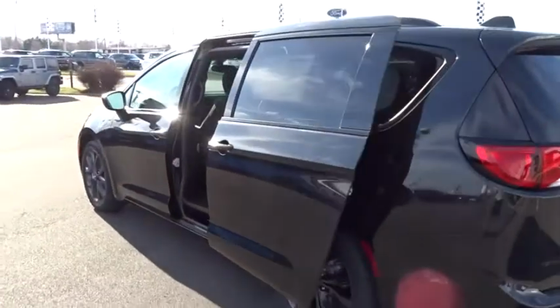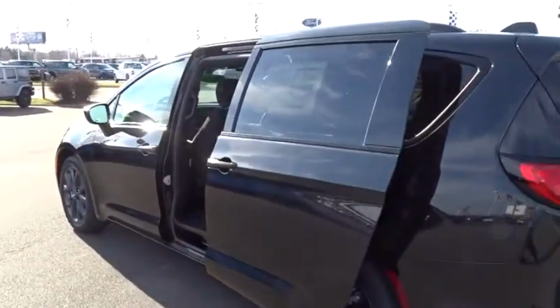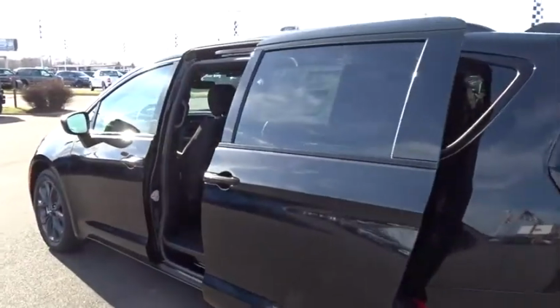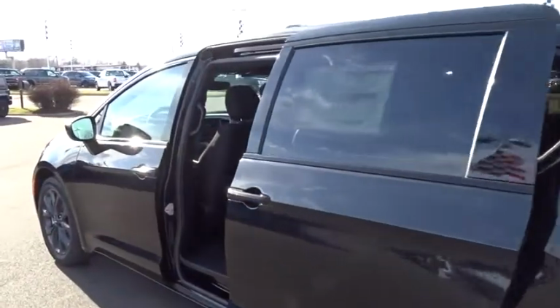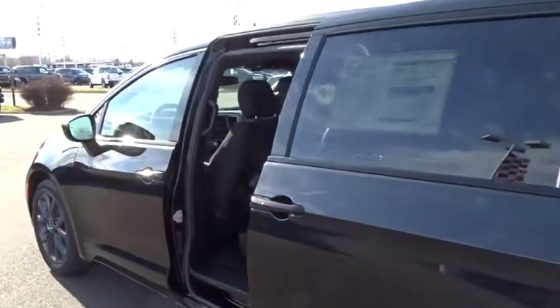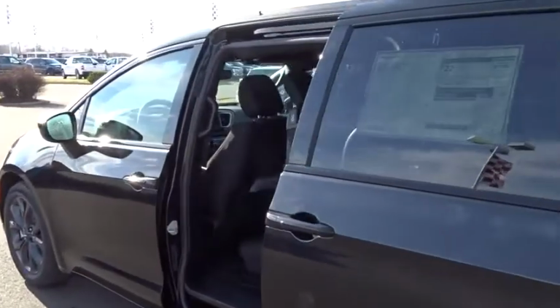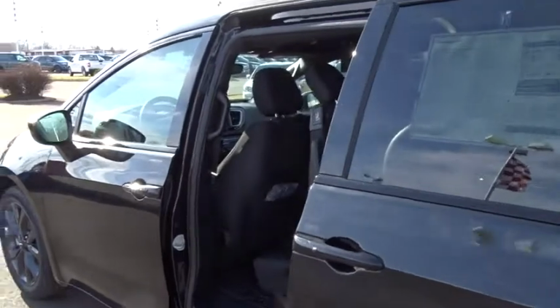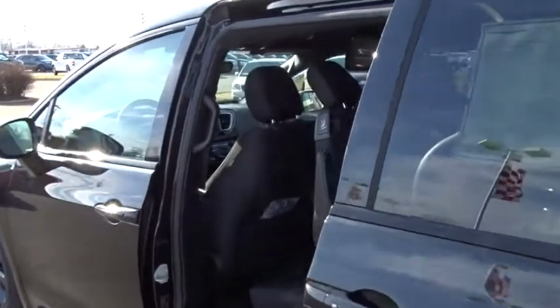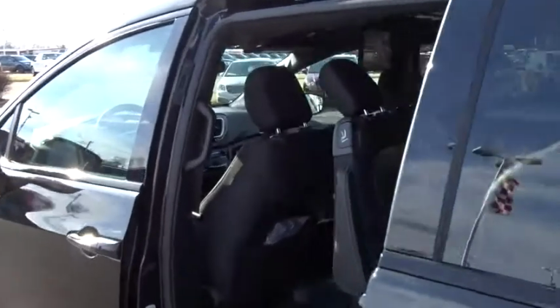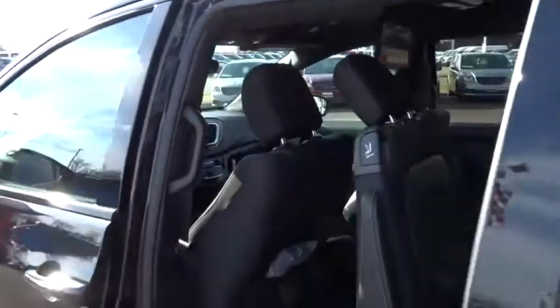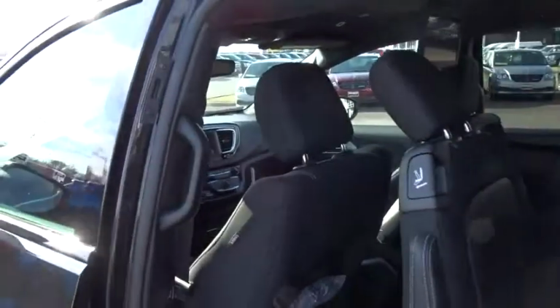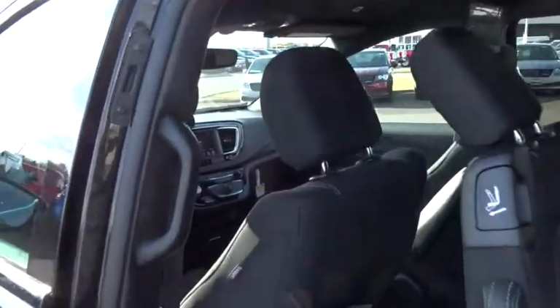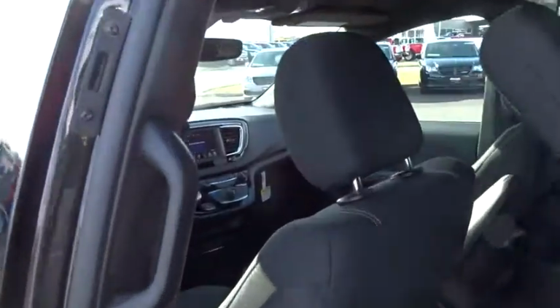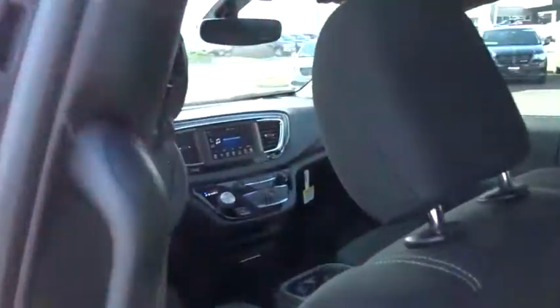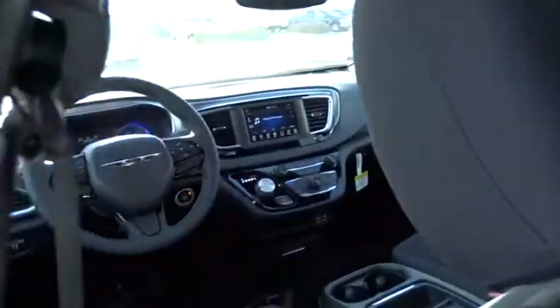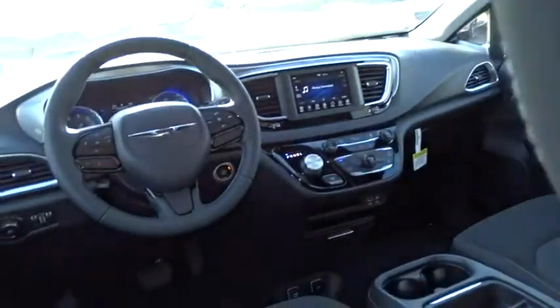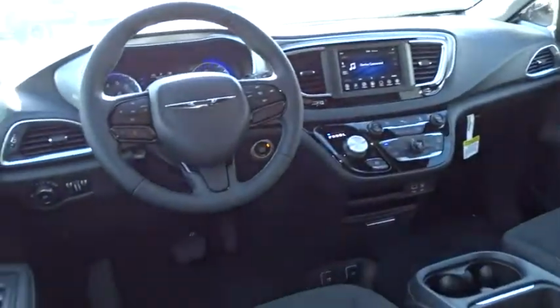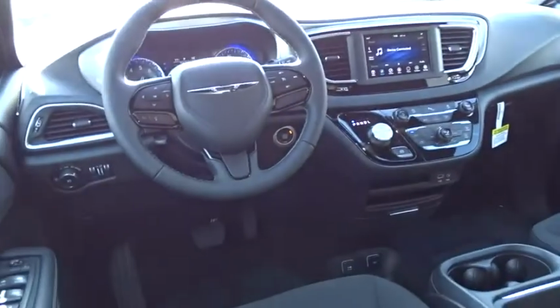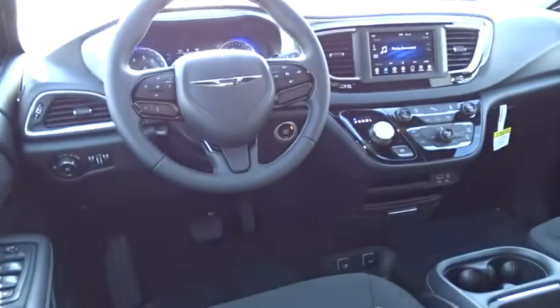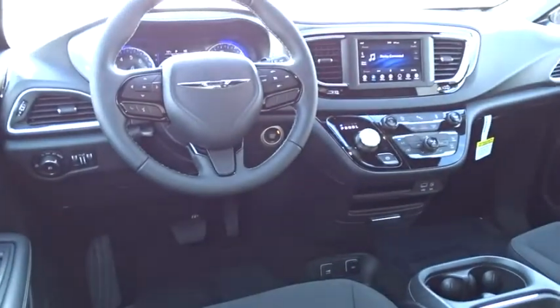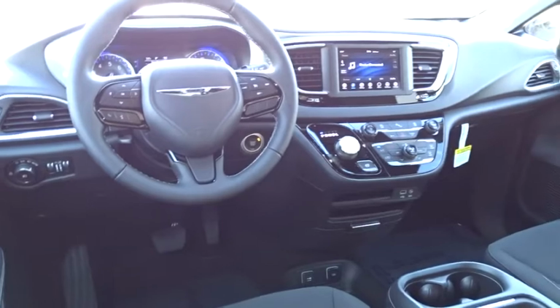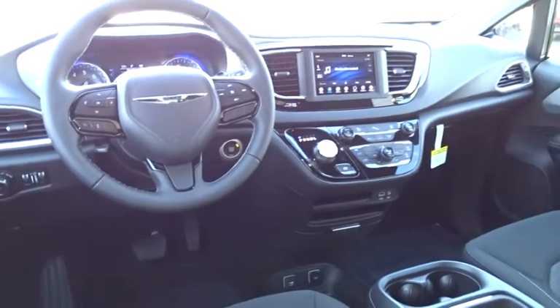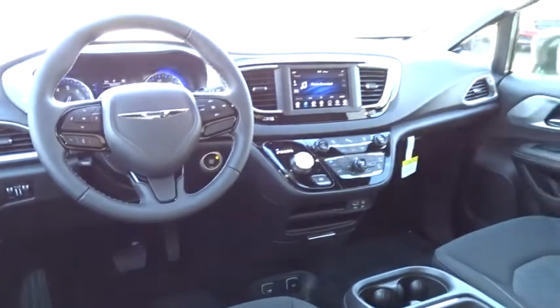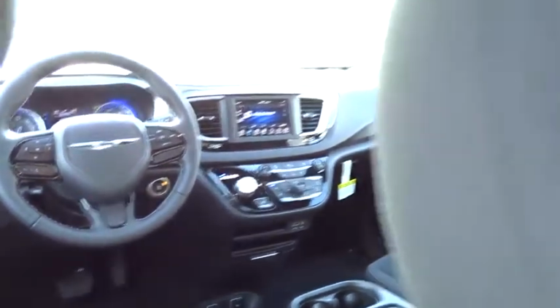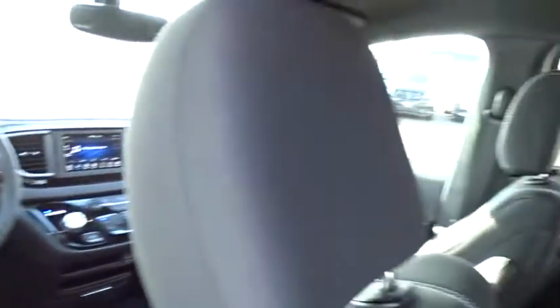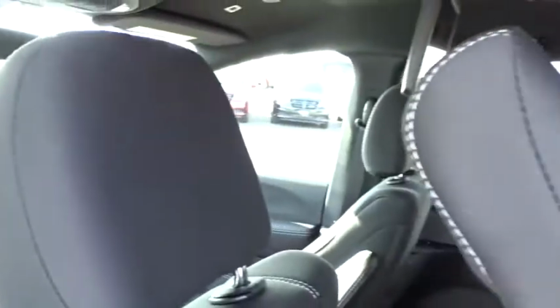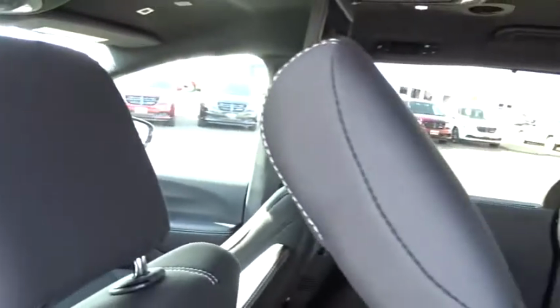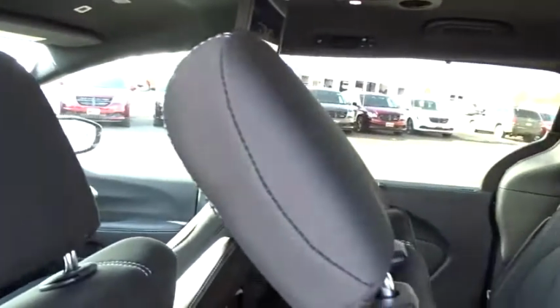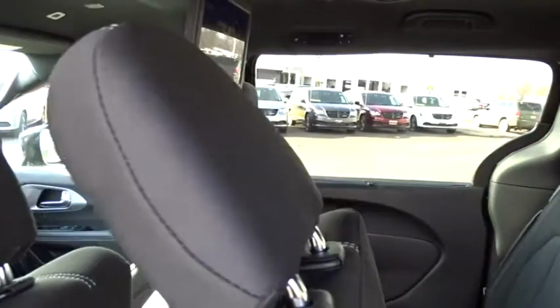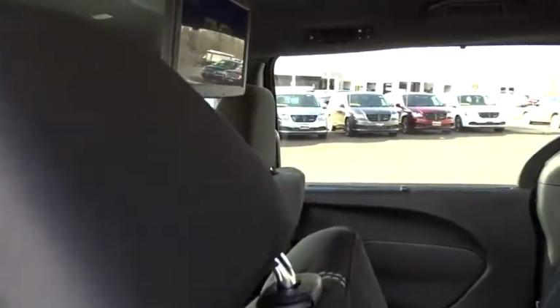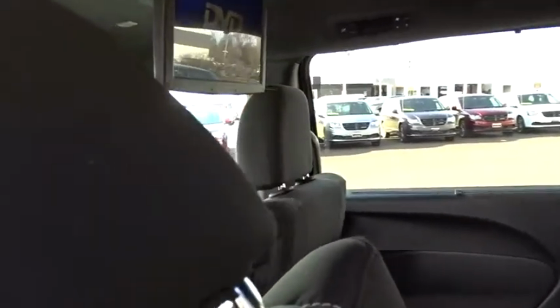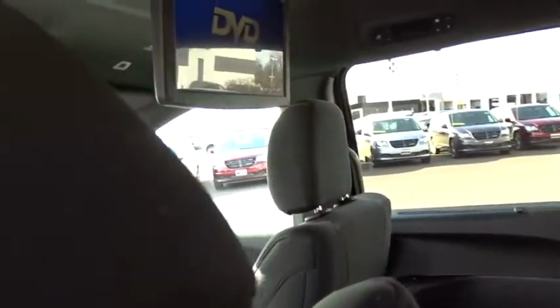Traction control, dual airbags, leather-wrapped steering wheel, power steering, four-wheel disc brakes, universal garage door opener, security system, trip computer, electronic stability control.